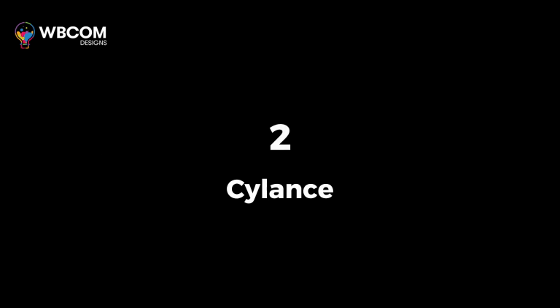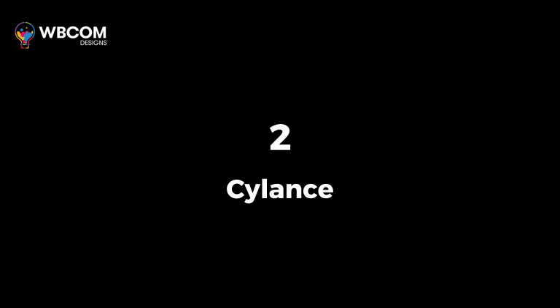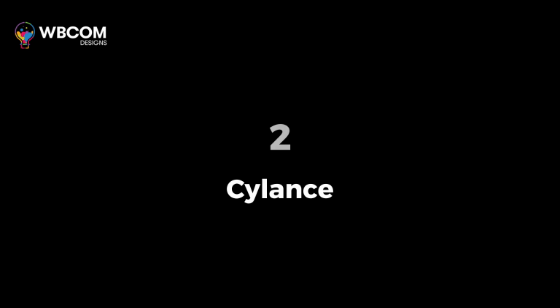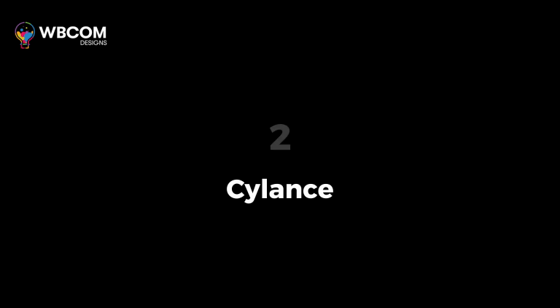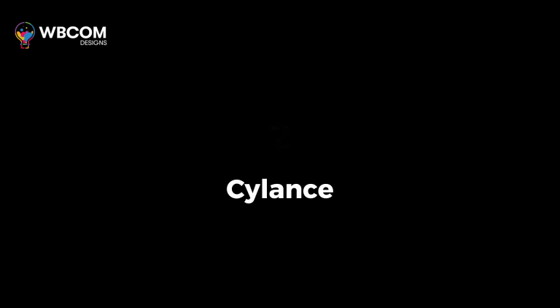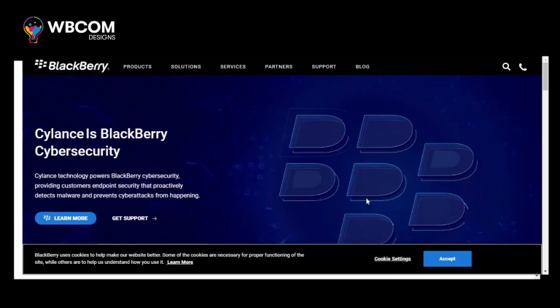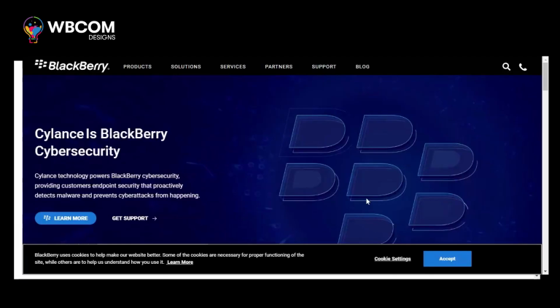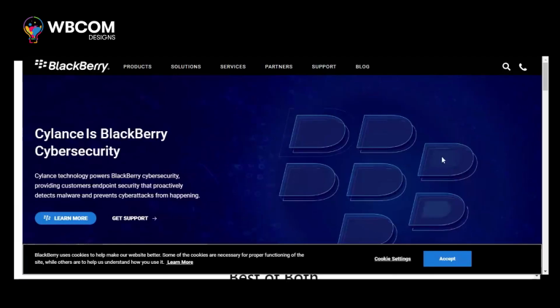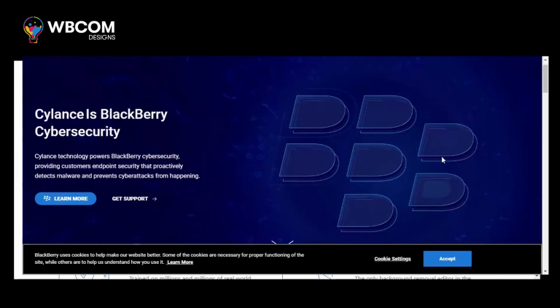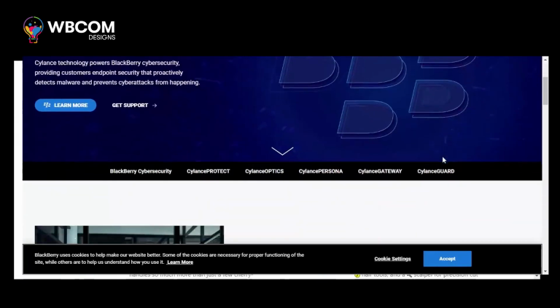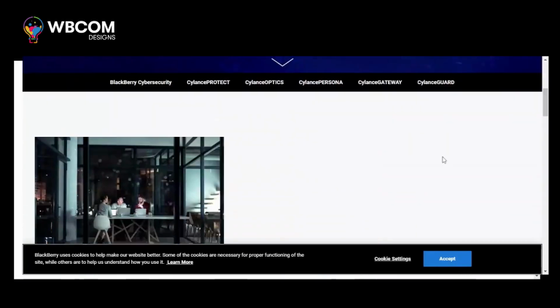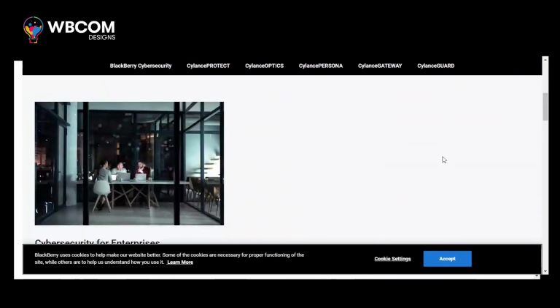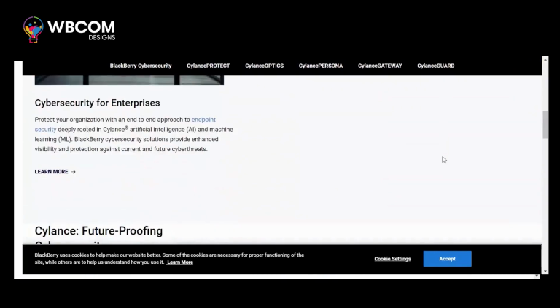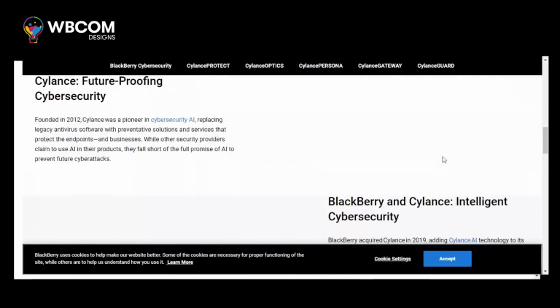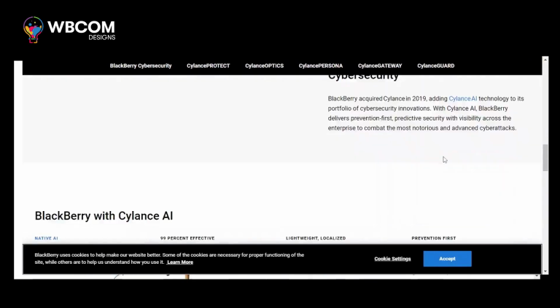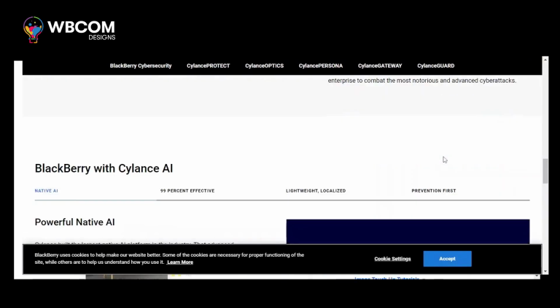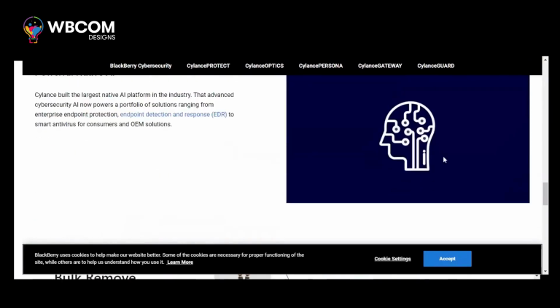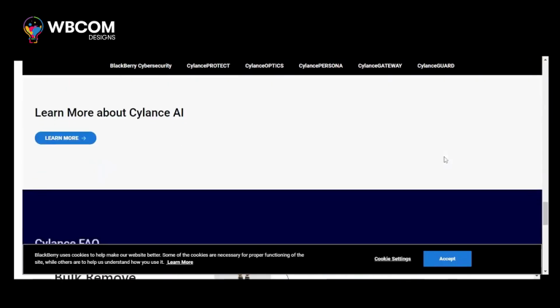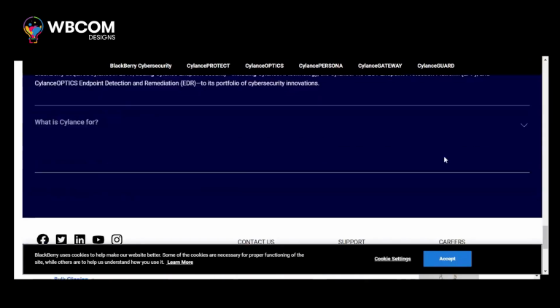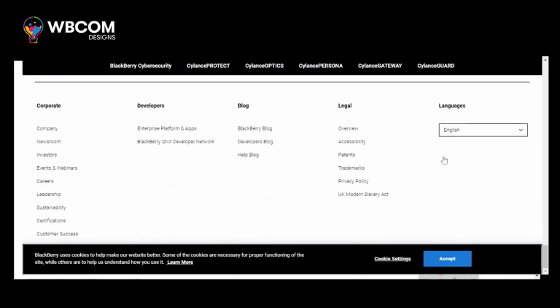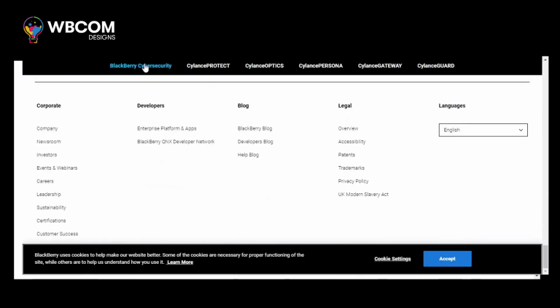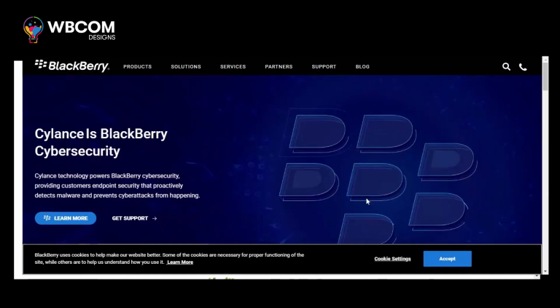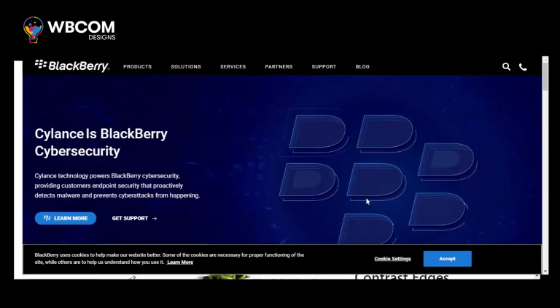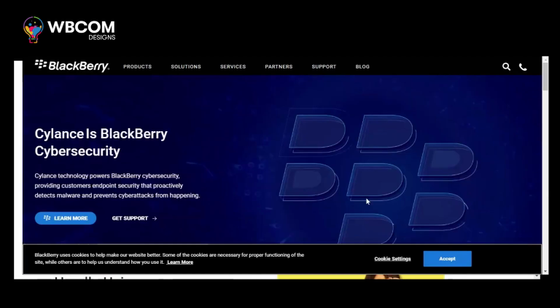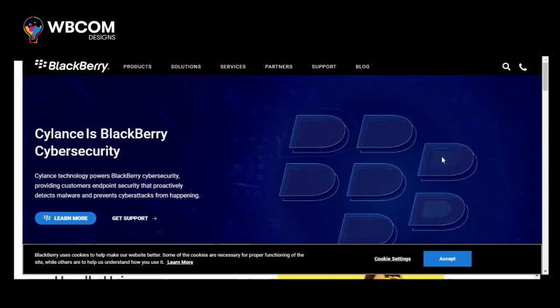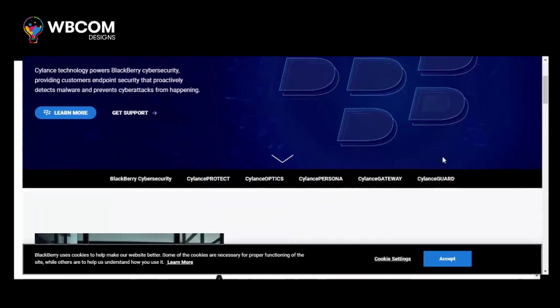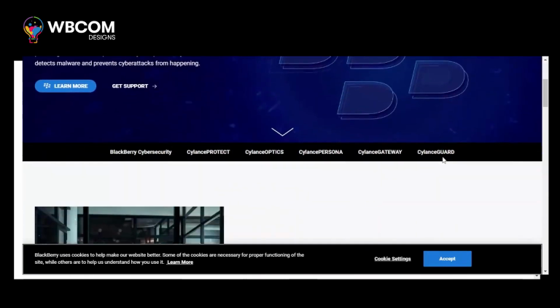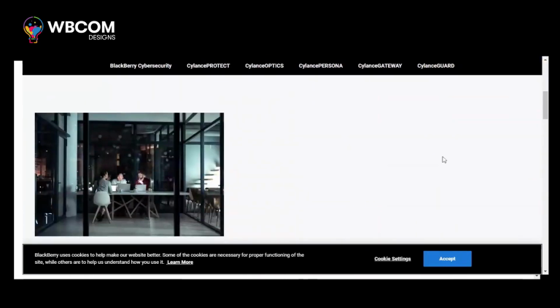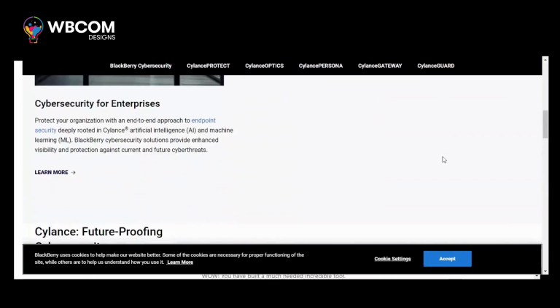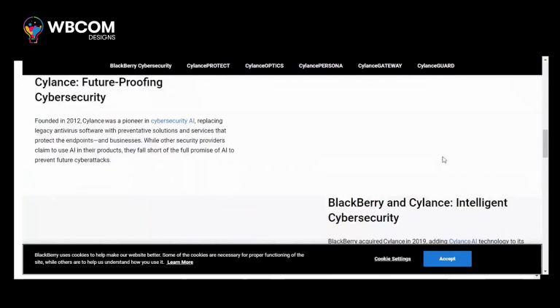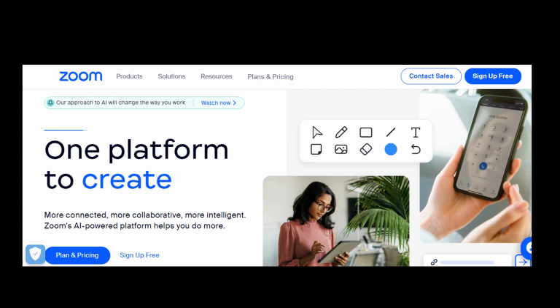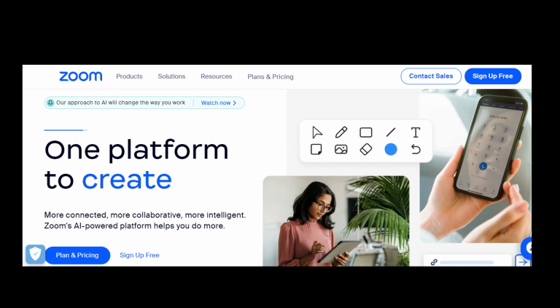At number 2, Silence. Silence is an AI-driven endpoint security solution that uses machine learning algorithms to proactively prevent malware and advanced threats.